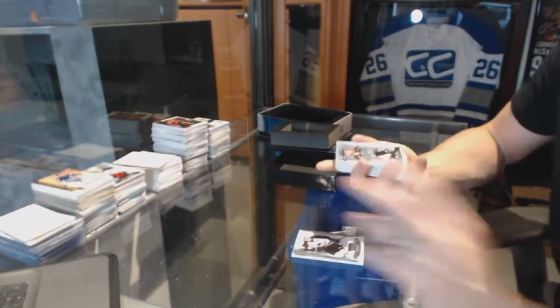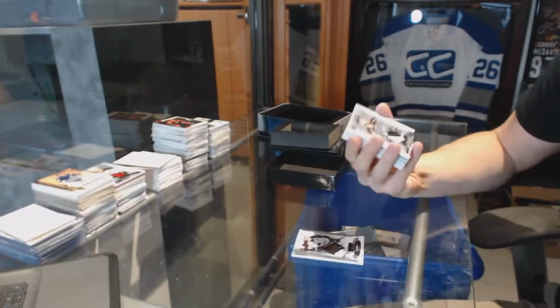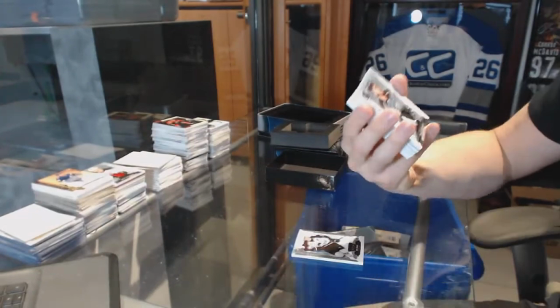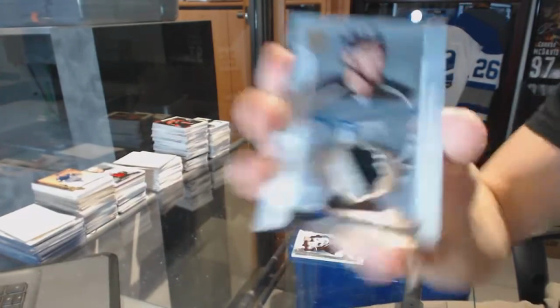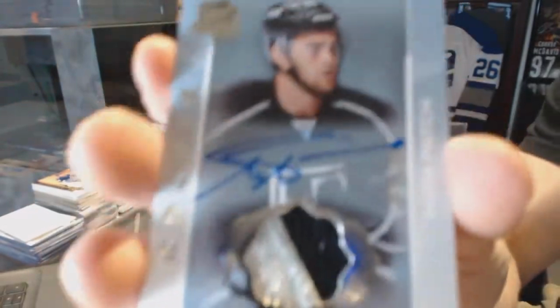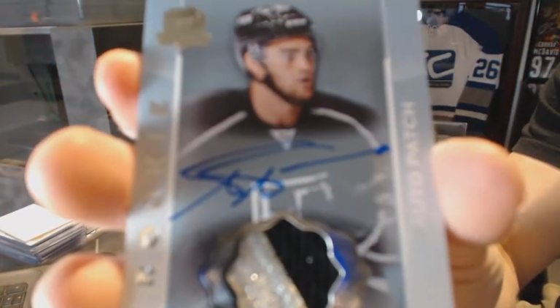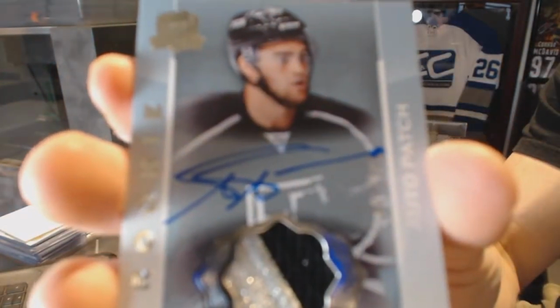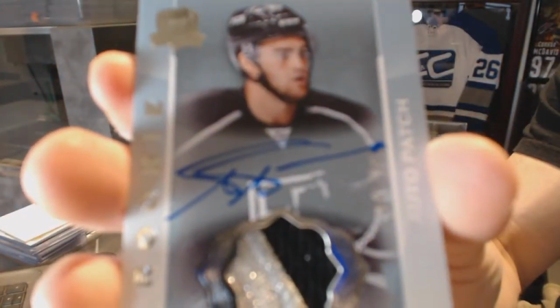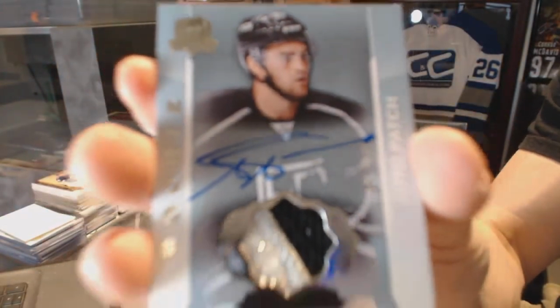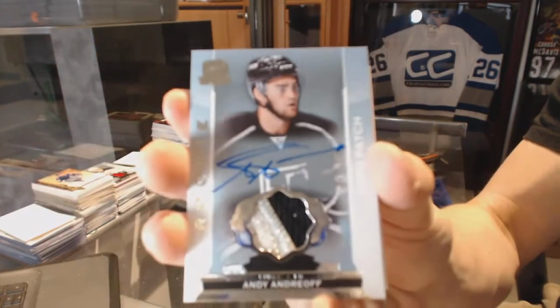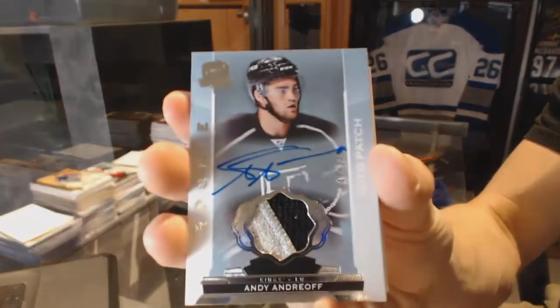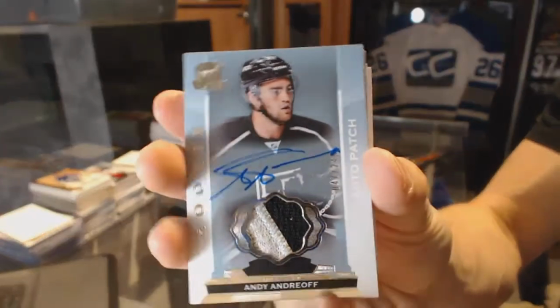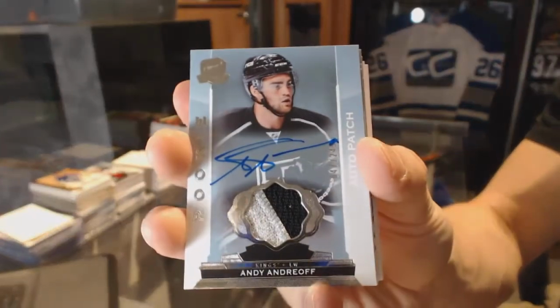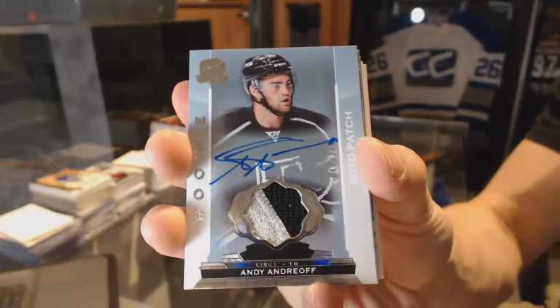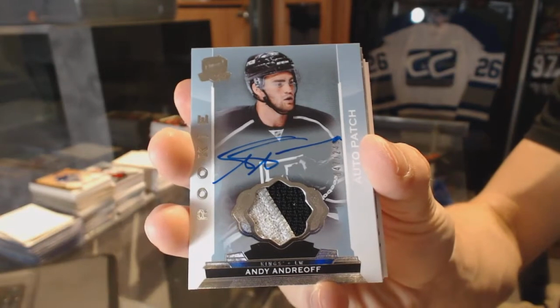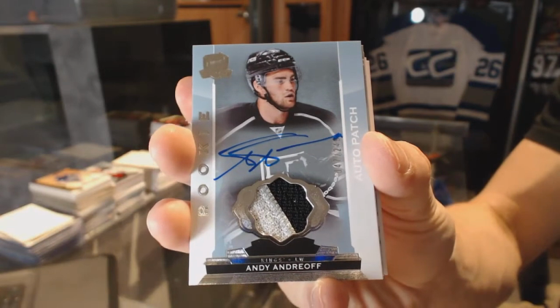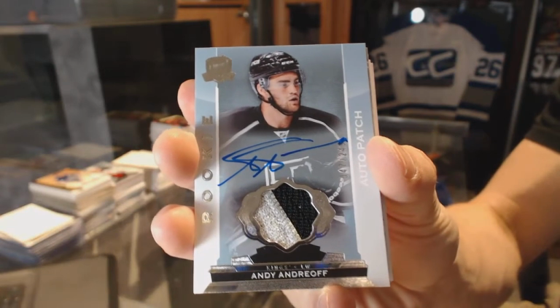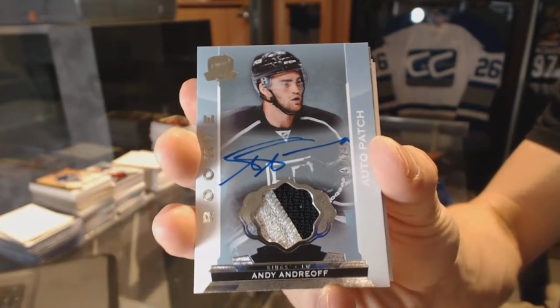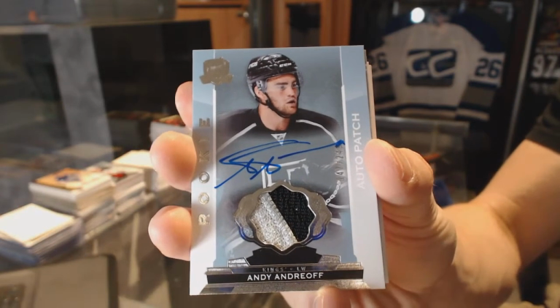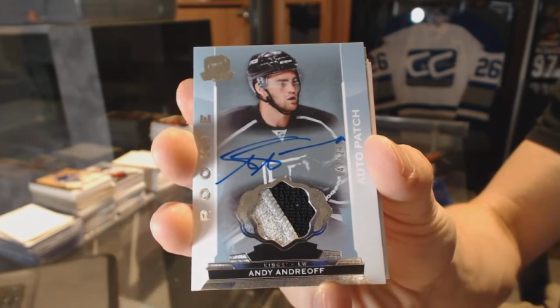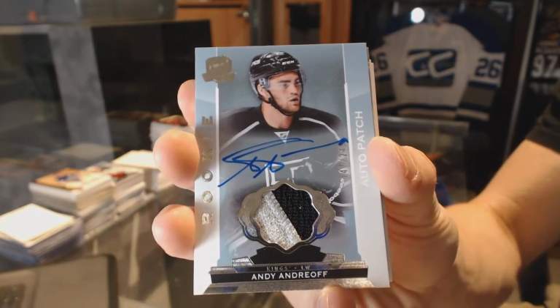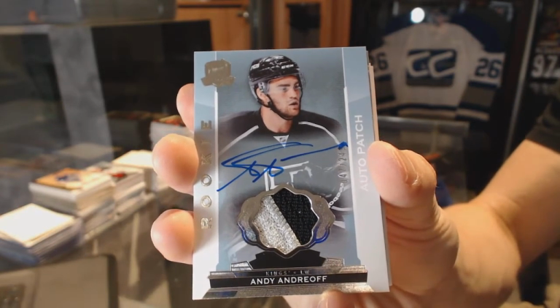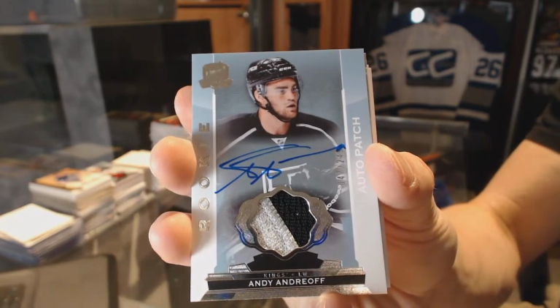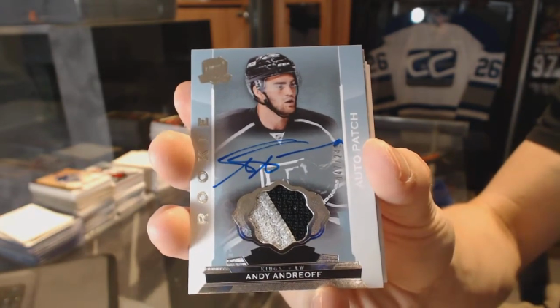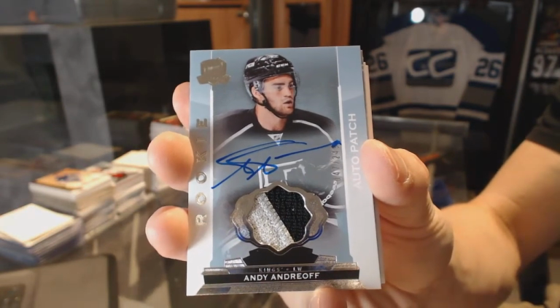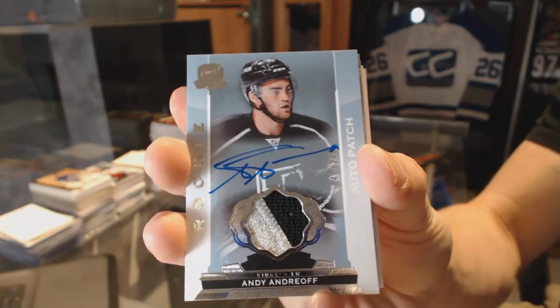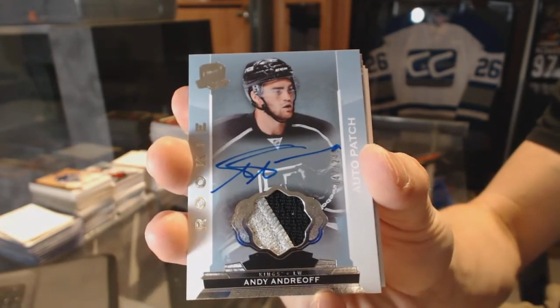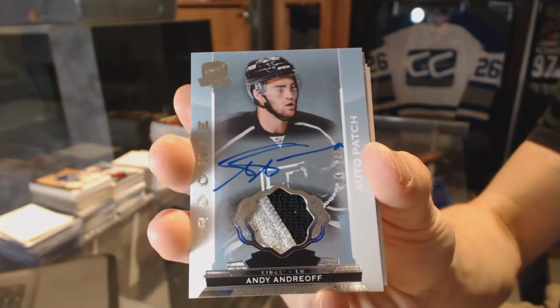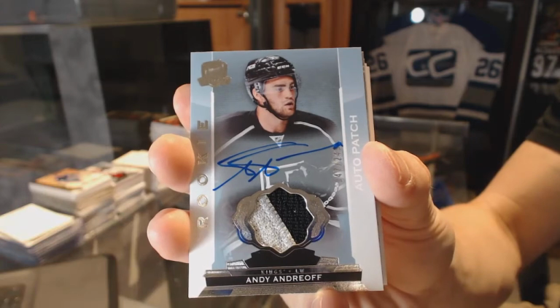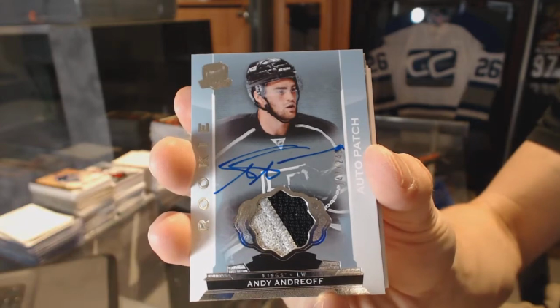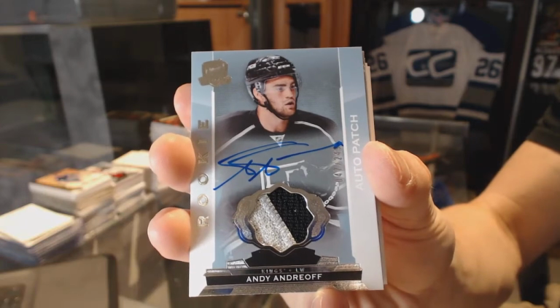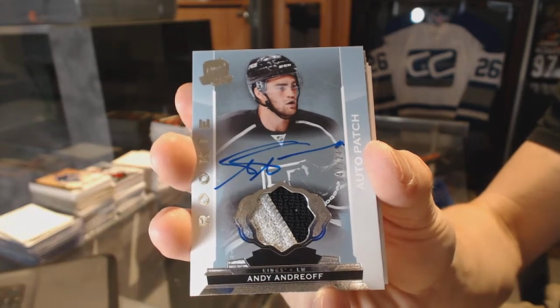We've got a two-color rookie patch, number 249 for the LA Kings — Andy Andreoff. Andy Andreoff, rookie patch, number 249 for the Kings.